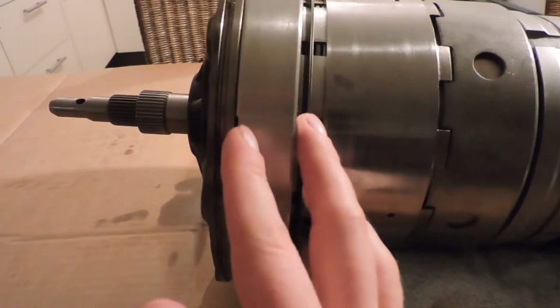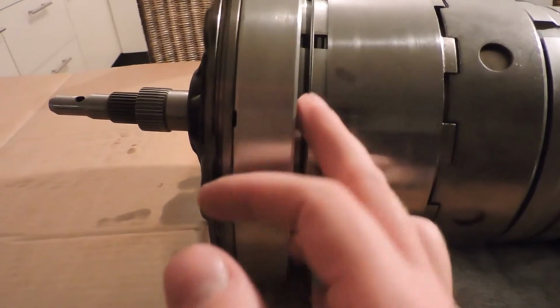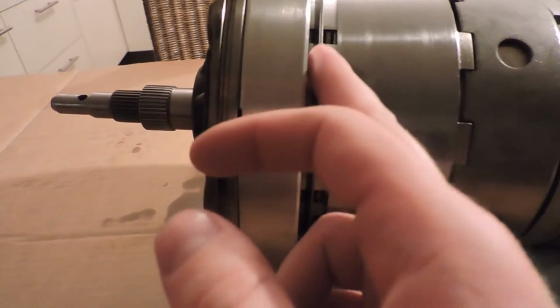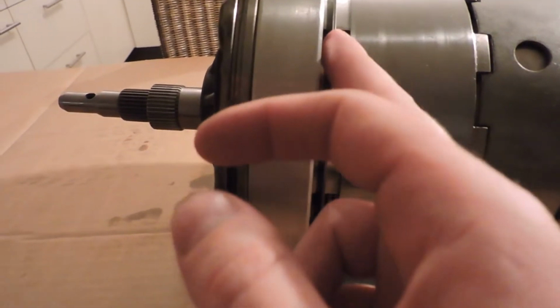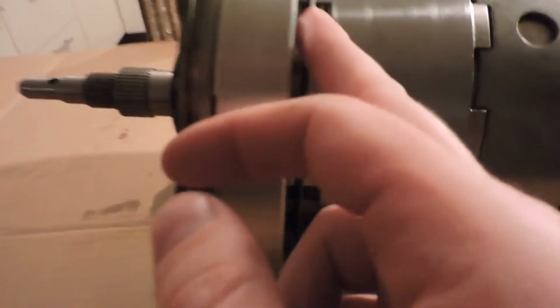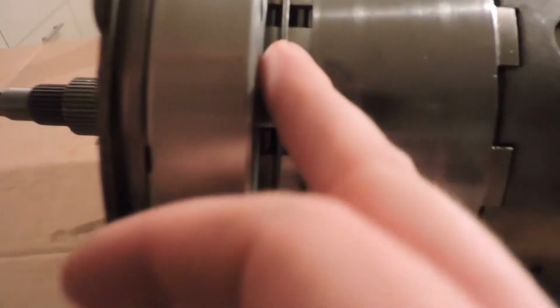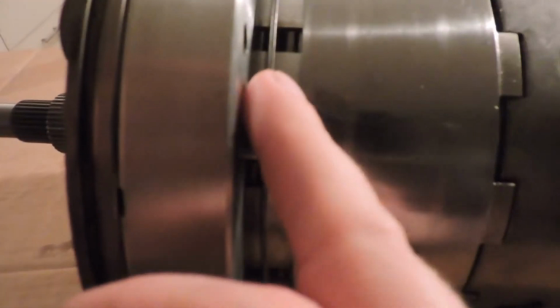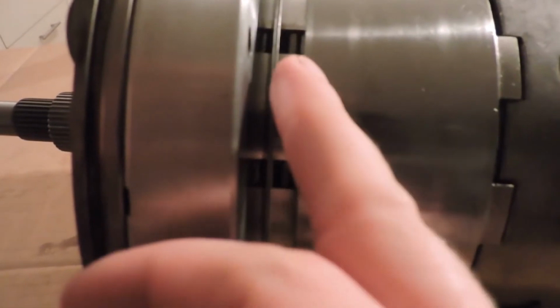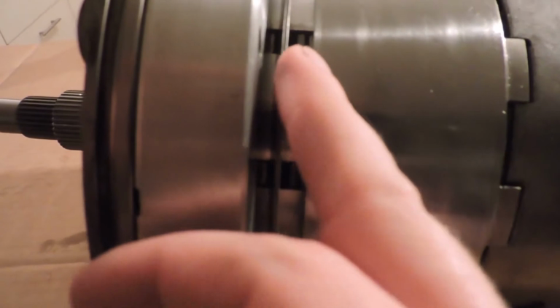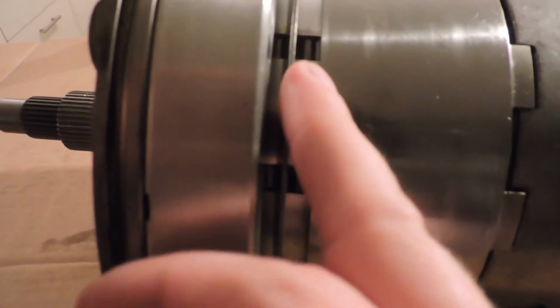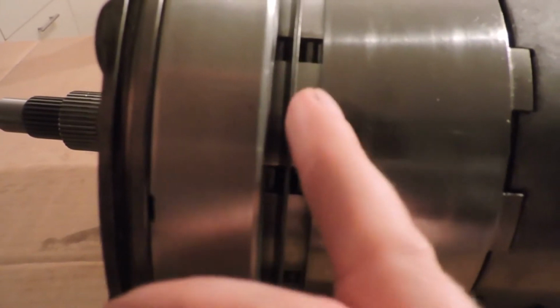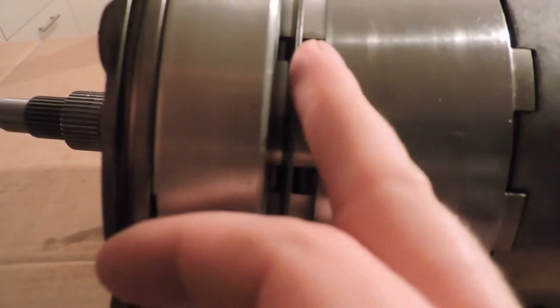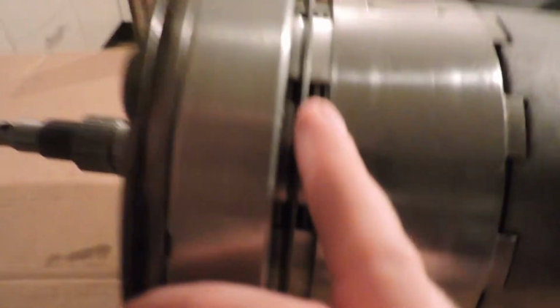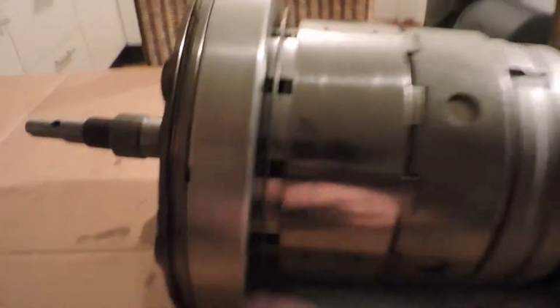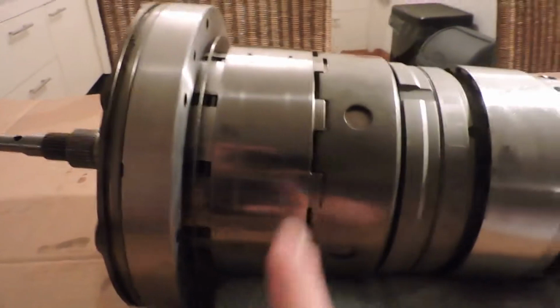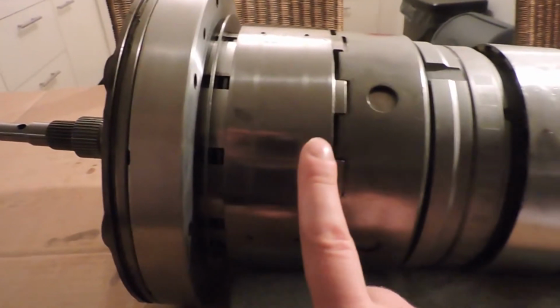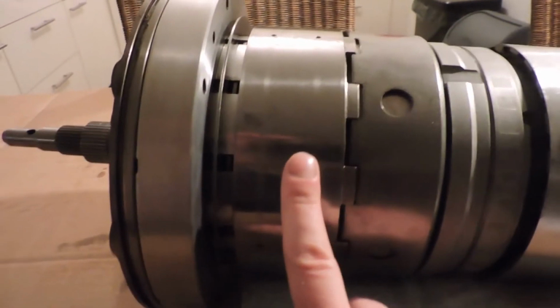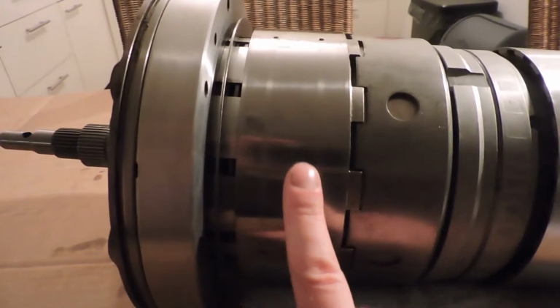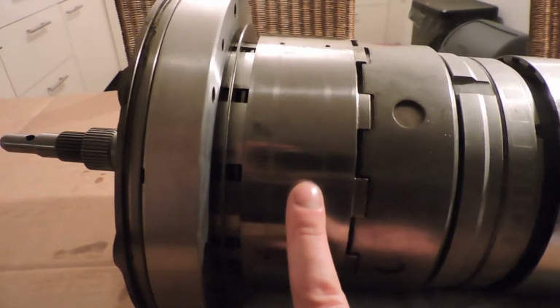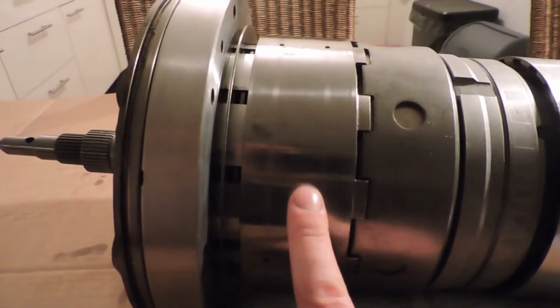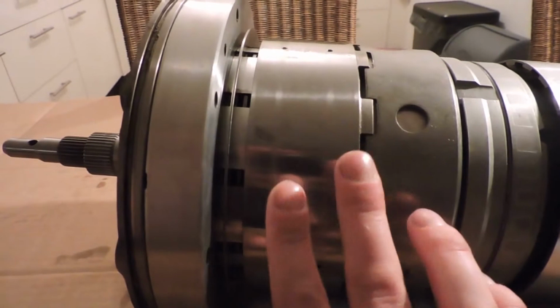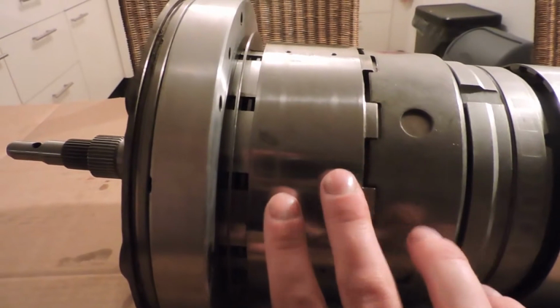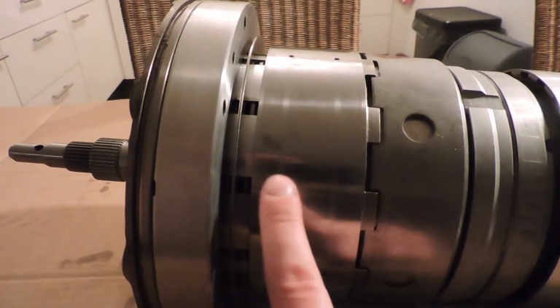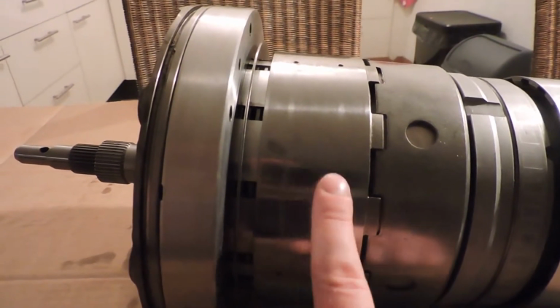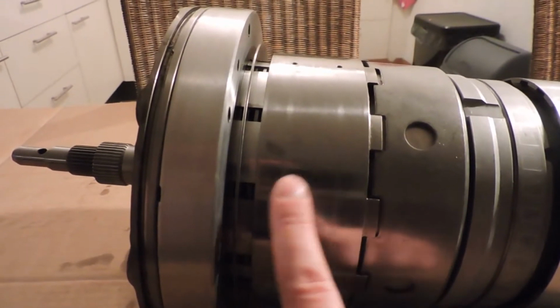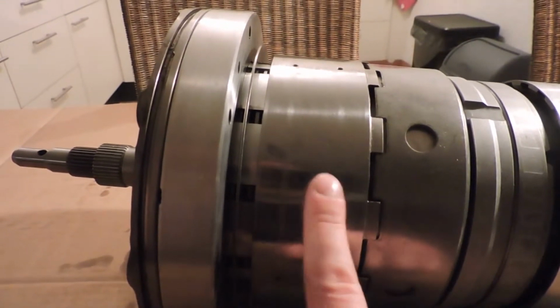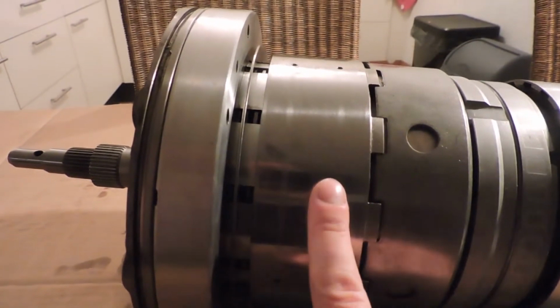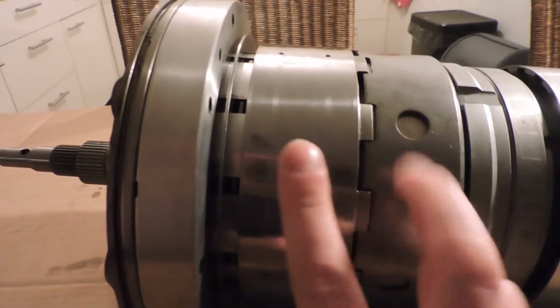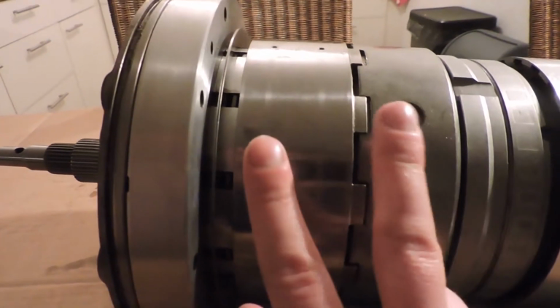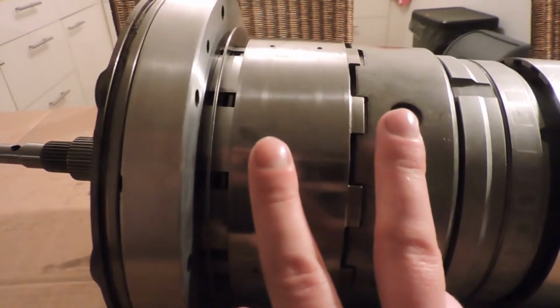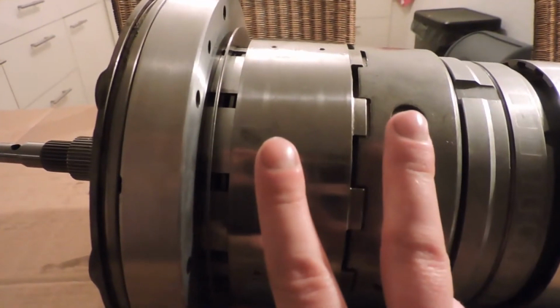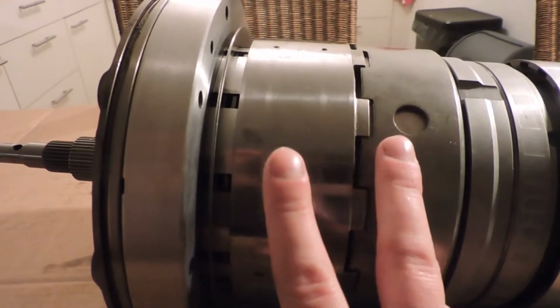Clutch C1 is right here. You can see the steel plates of clutch C1 through there. This drum contains brake band C2 — you can see the marks of the brake band on the drum.